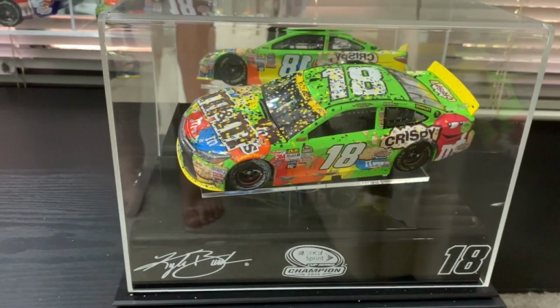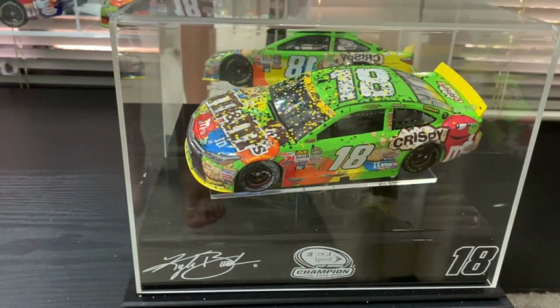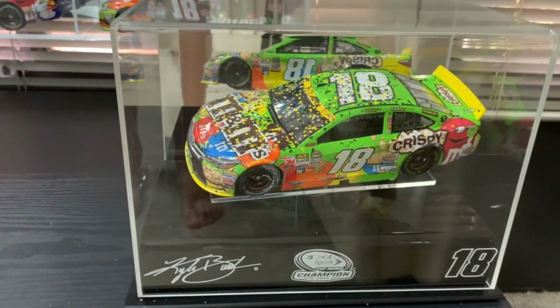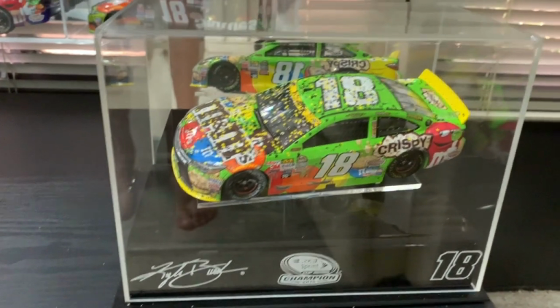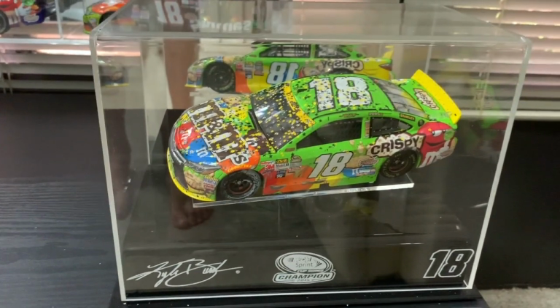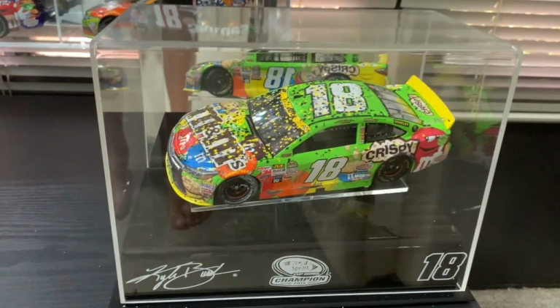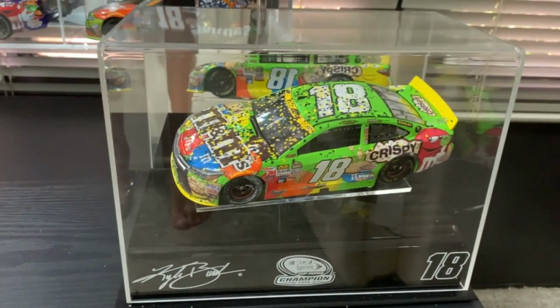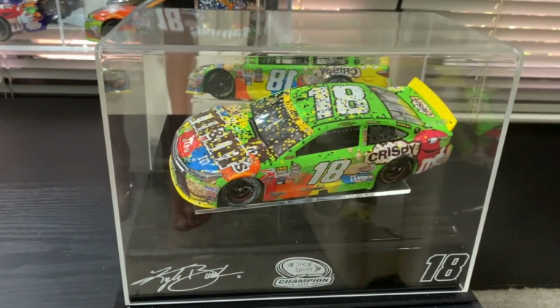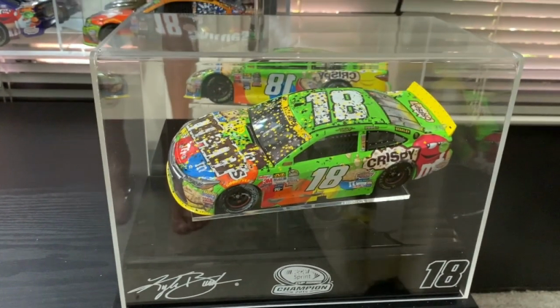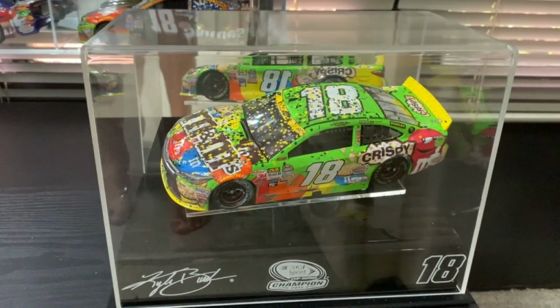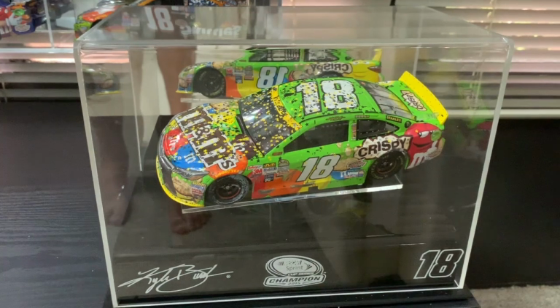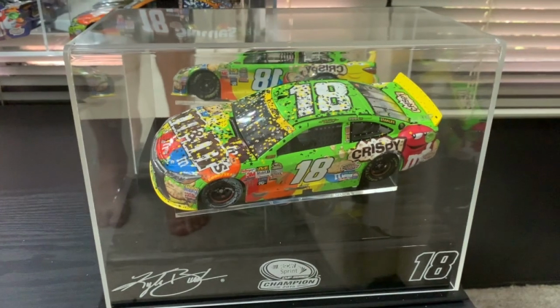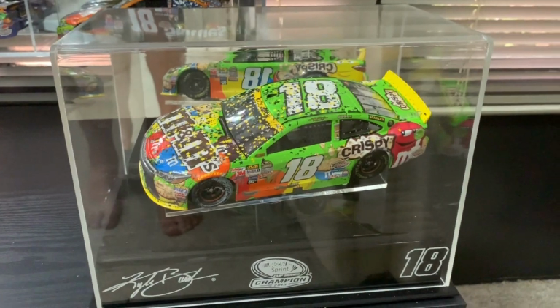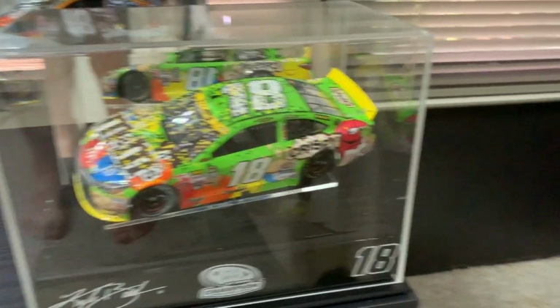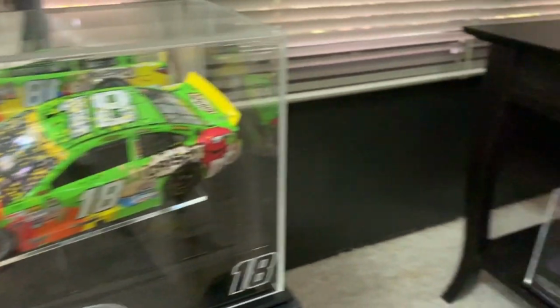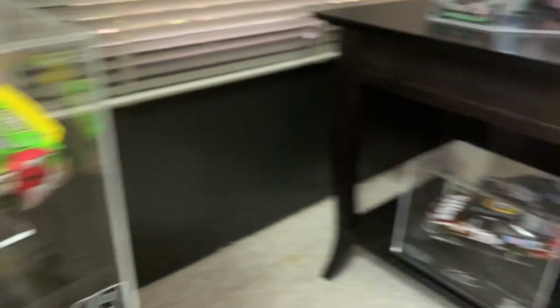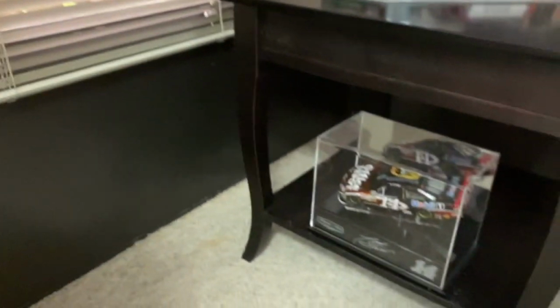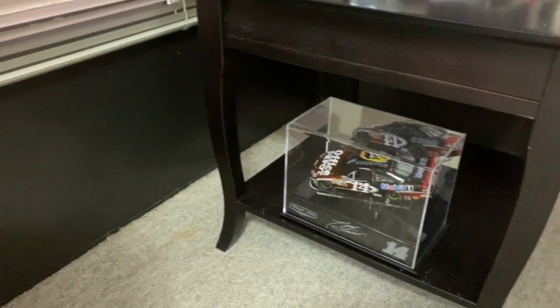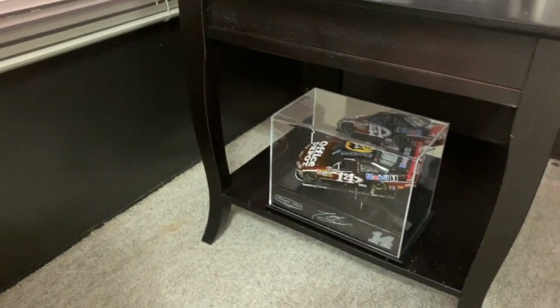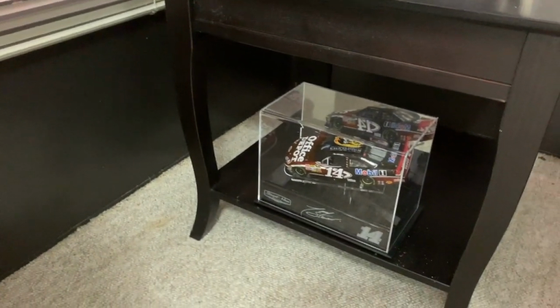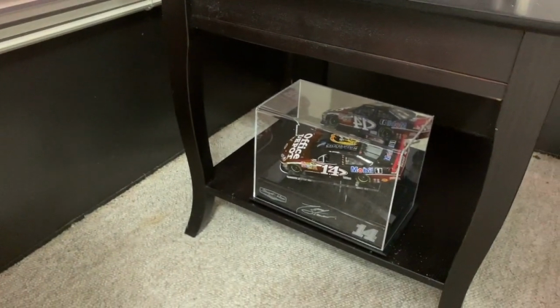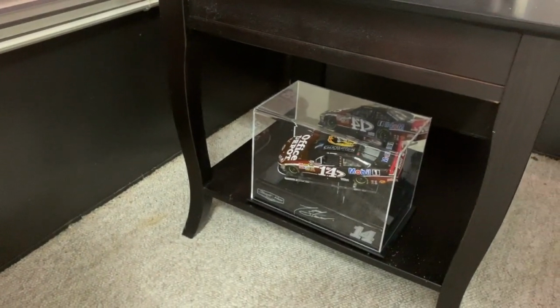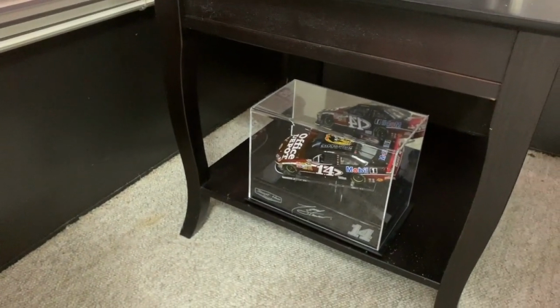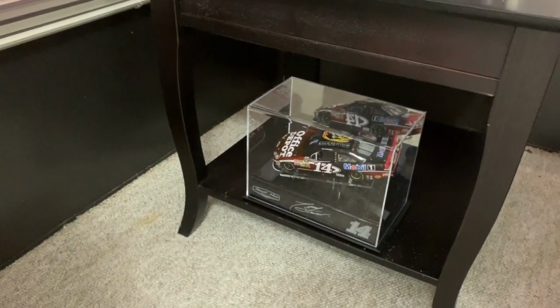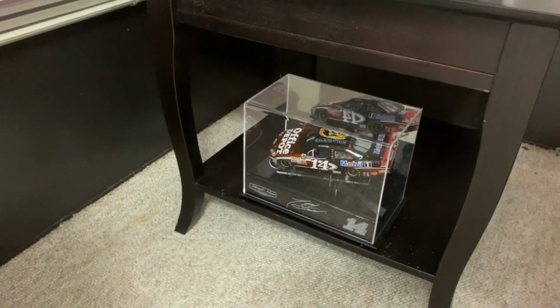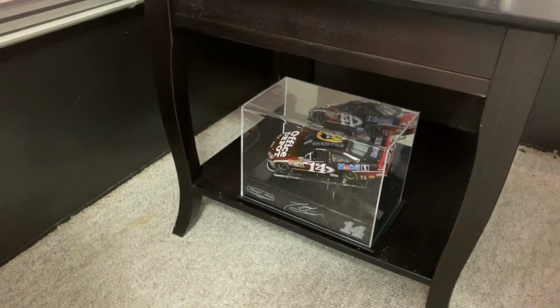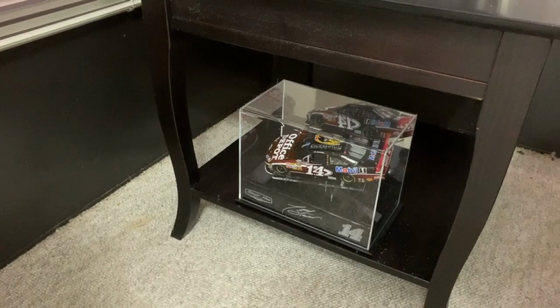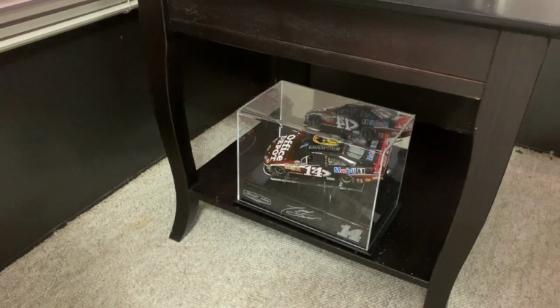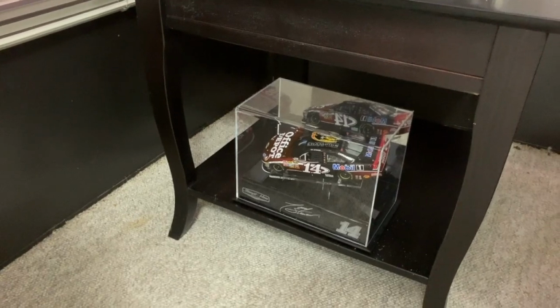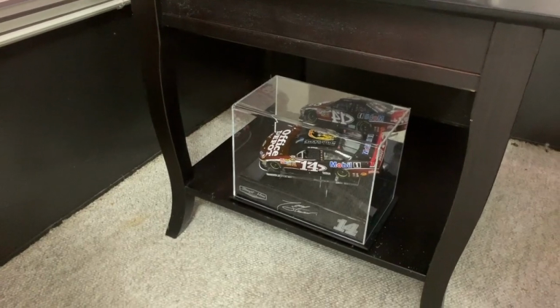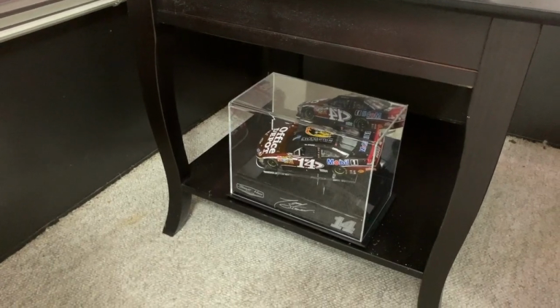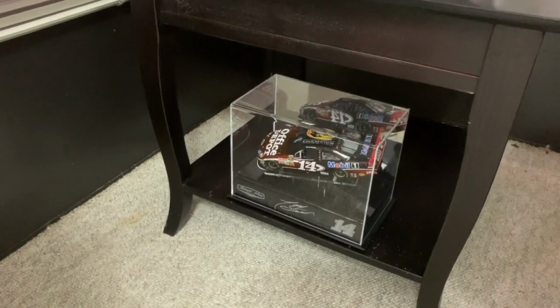The only Sprint Cup car I have that's not a Kyle Busch car is this Tony Stewart car, which was given to me for my birthday.